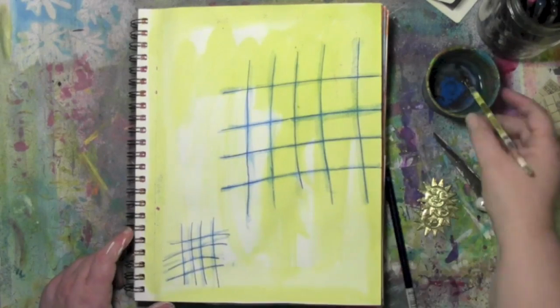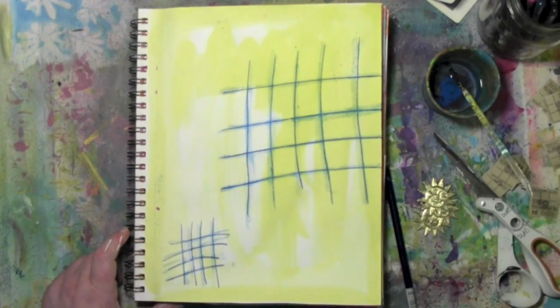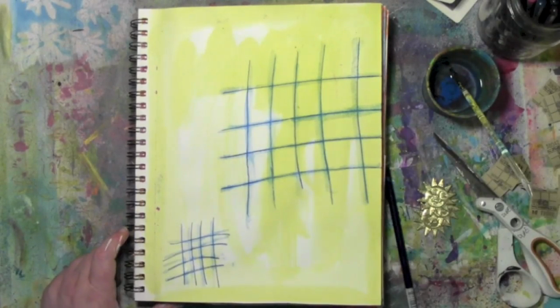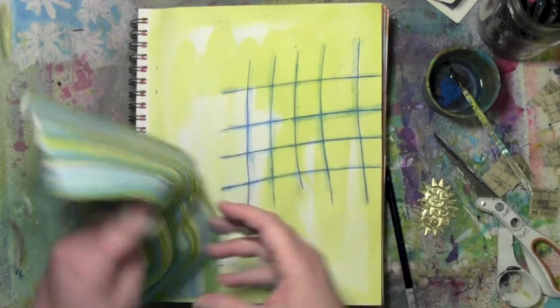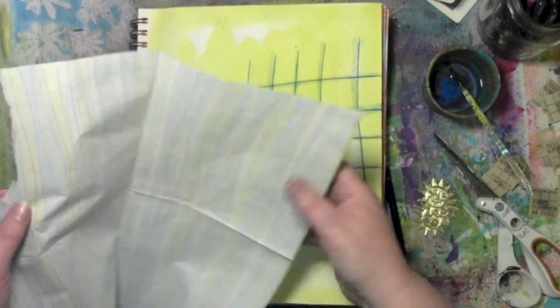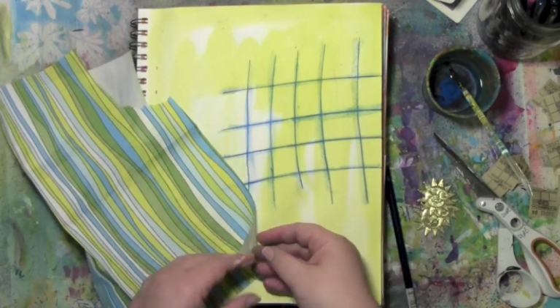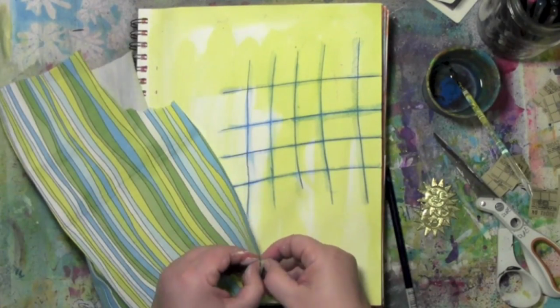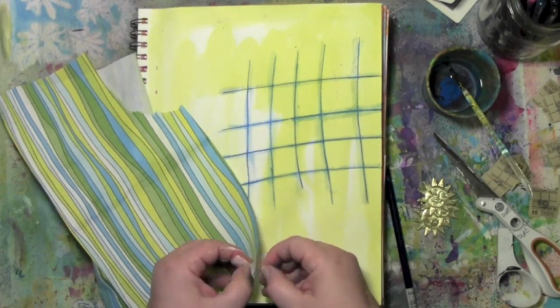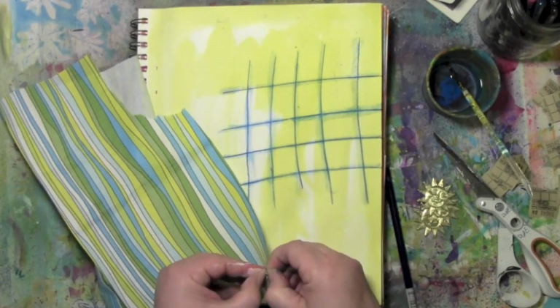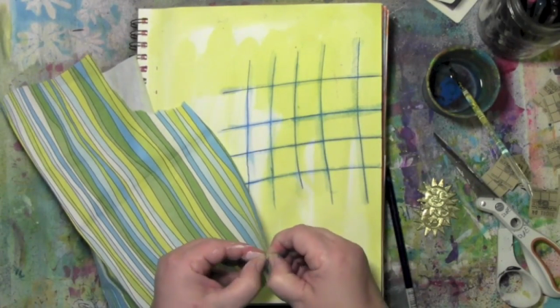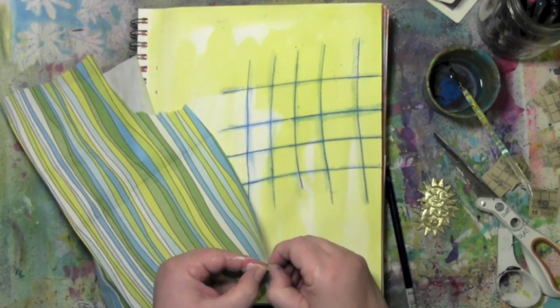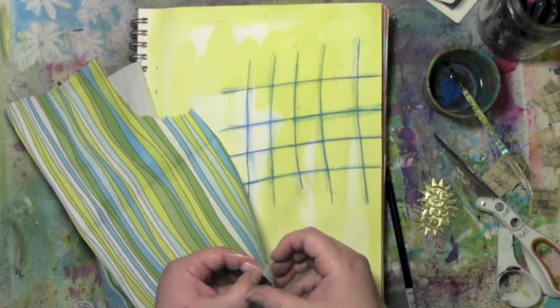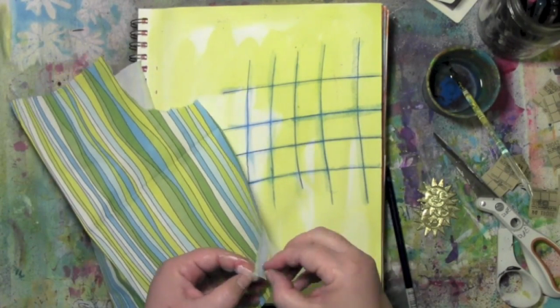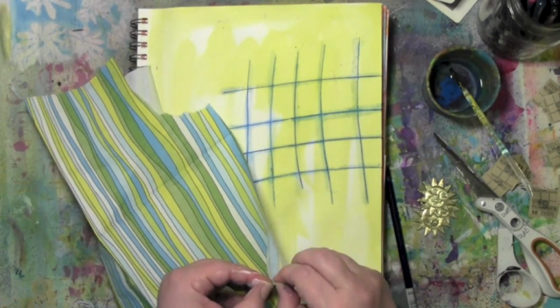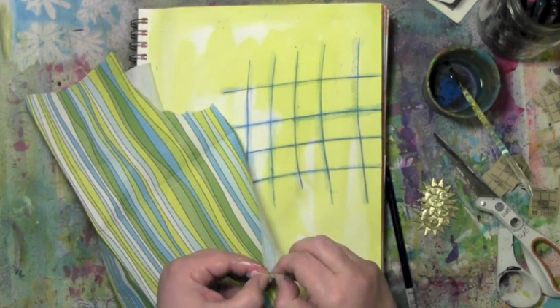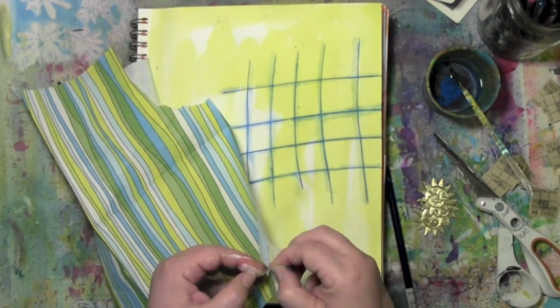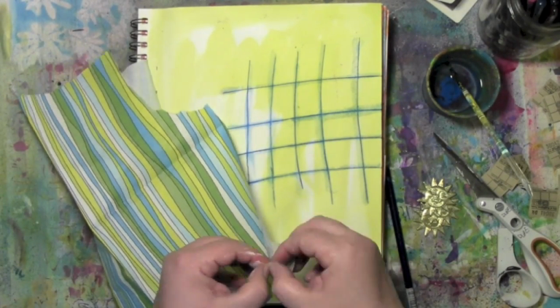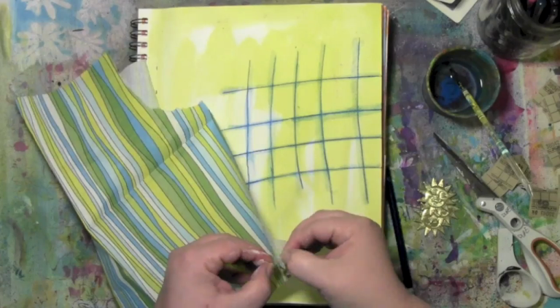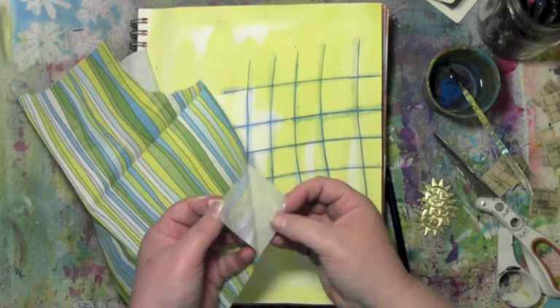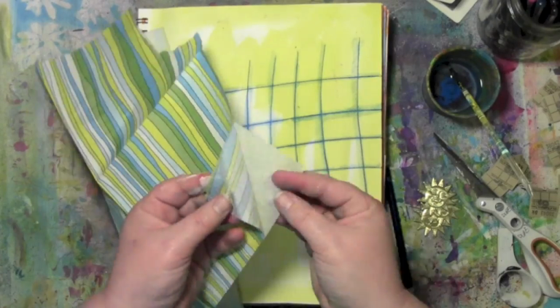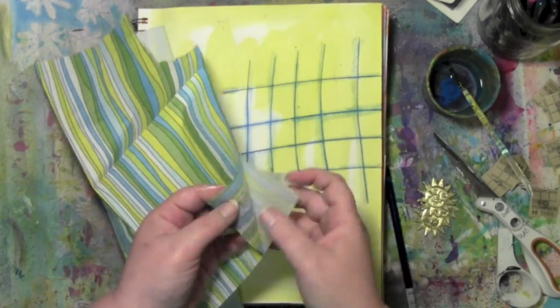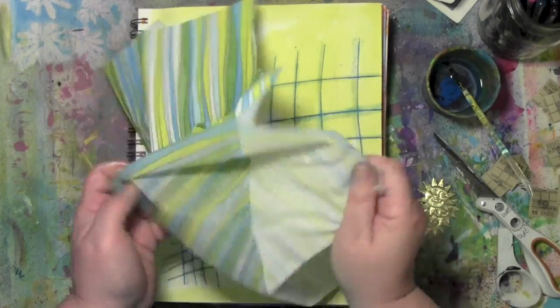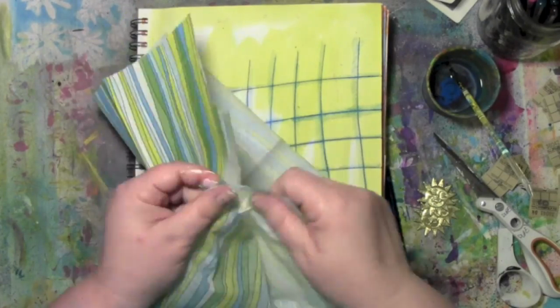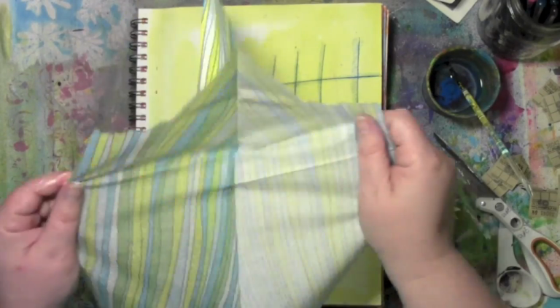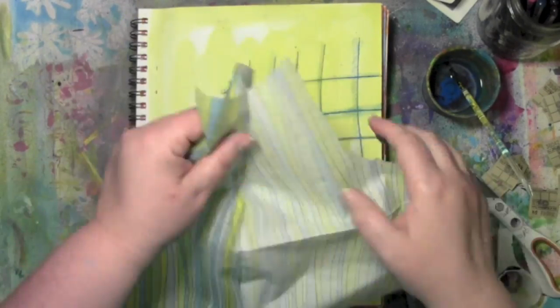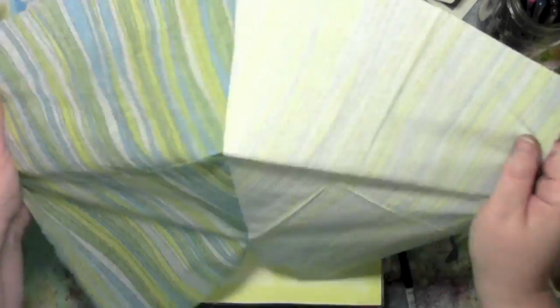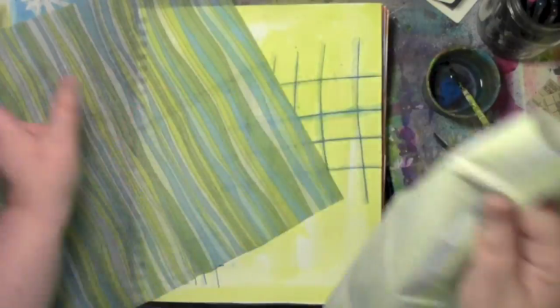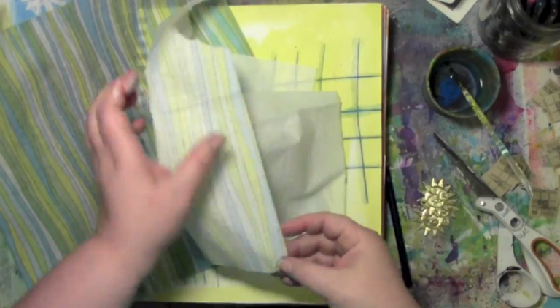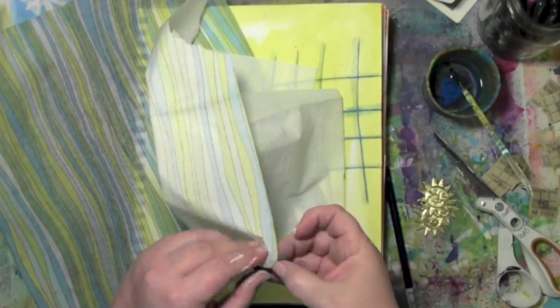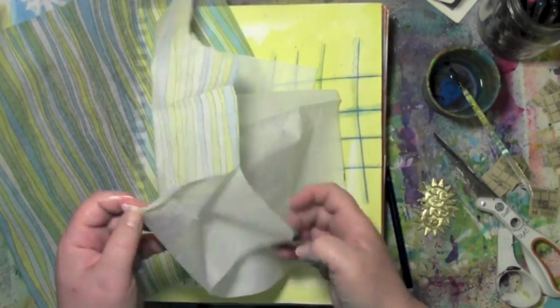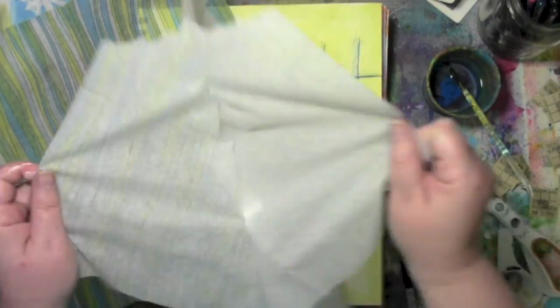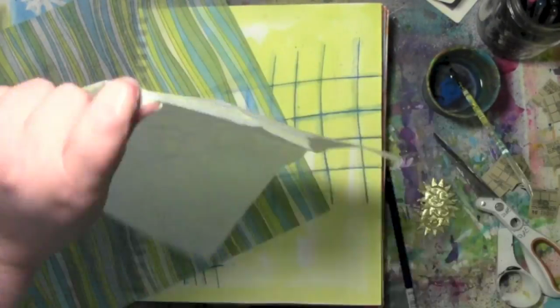So I'm going to do that. Here comes the napkin — I'm going to peel it apart. There are layers to these things, so I'm just going to give it a pull until I've got just the color decorative part.